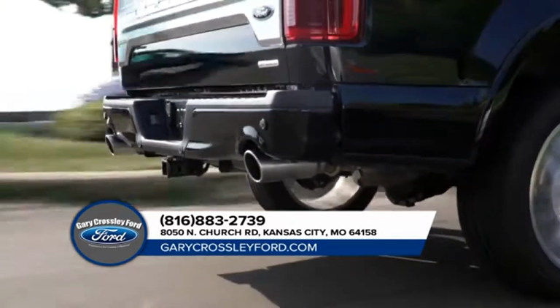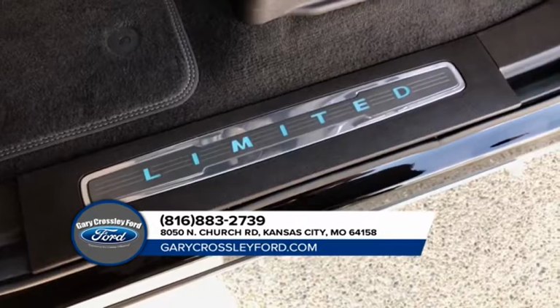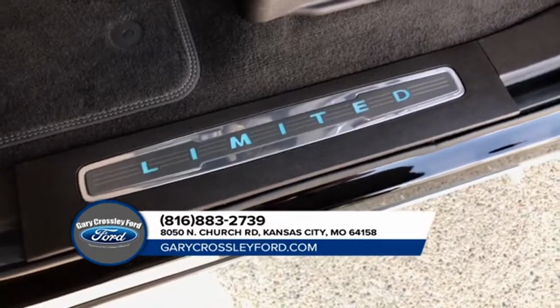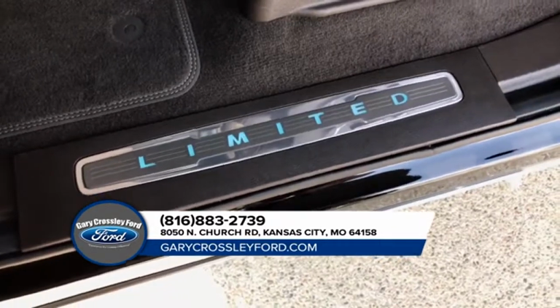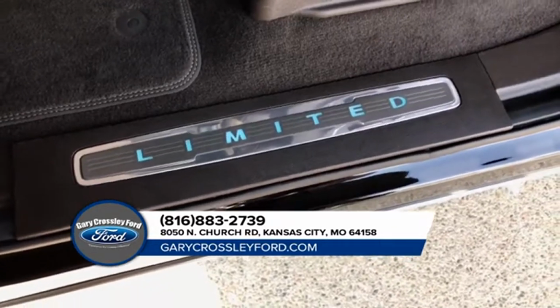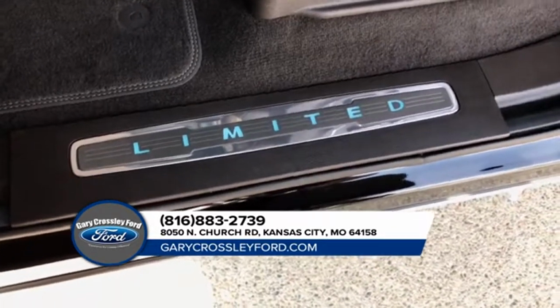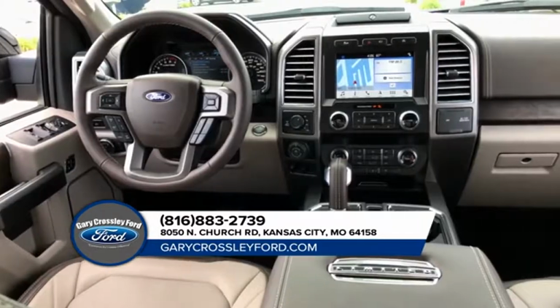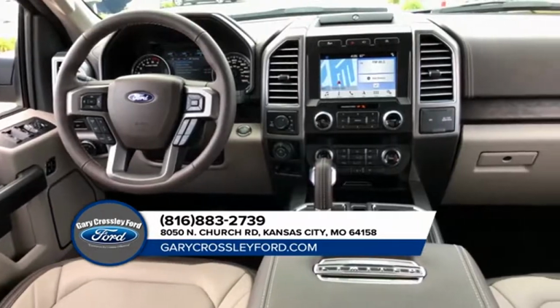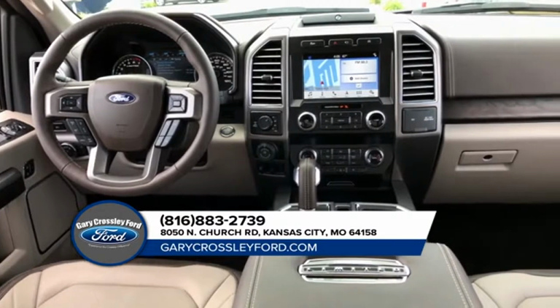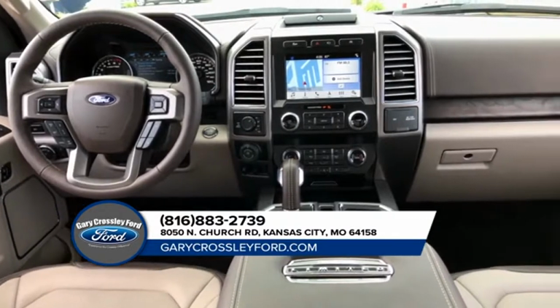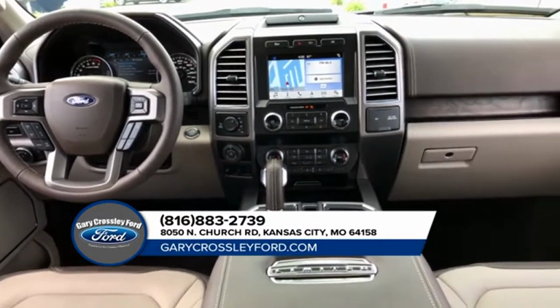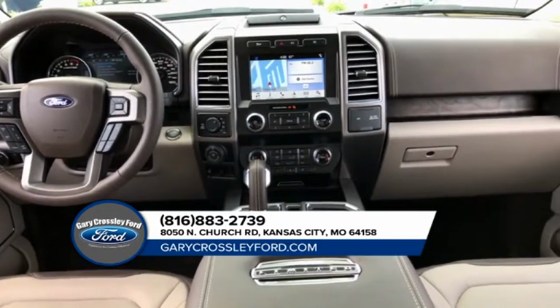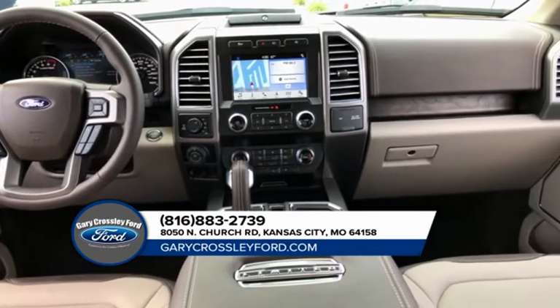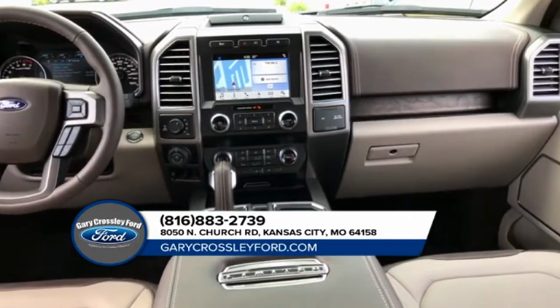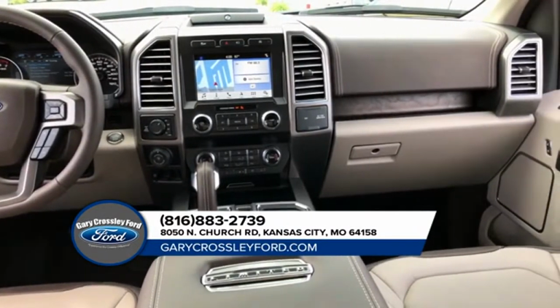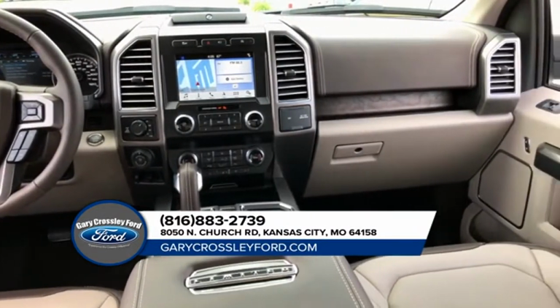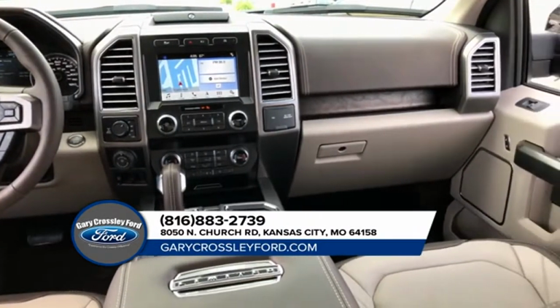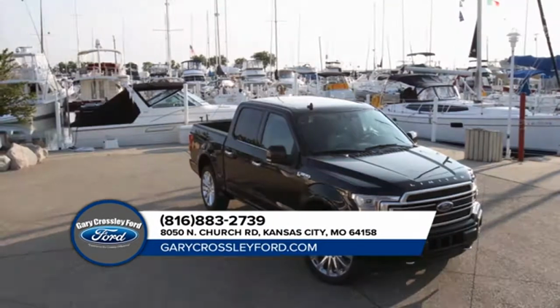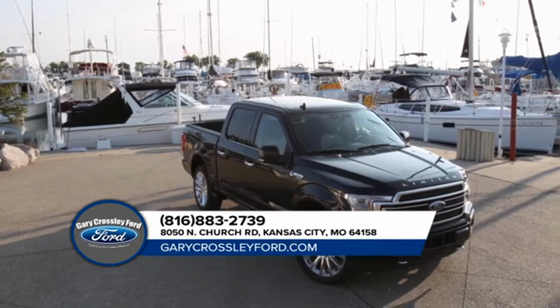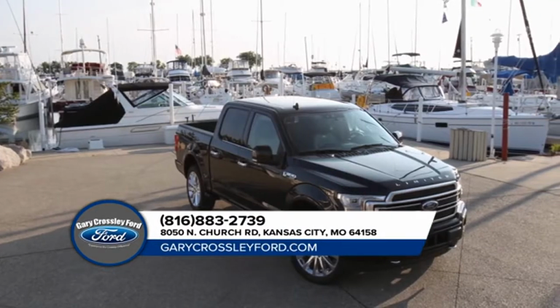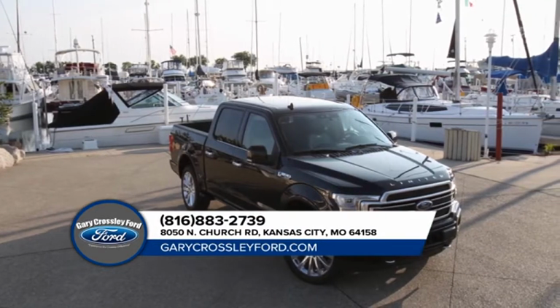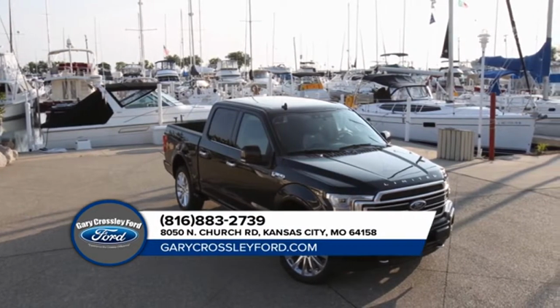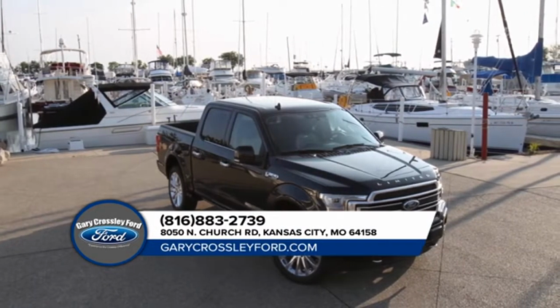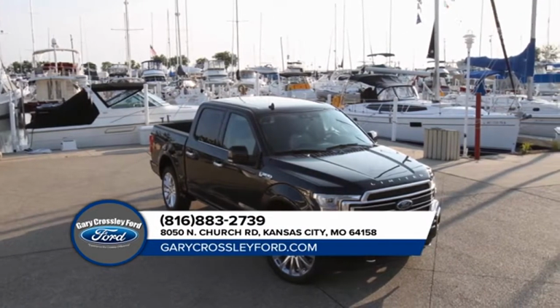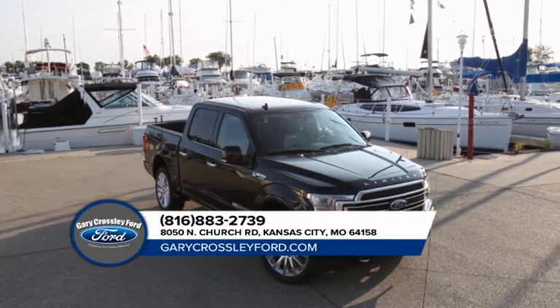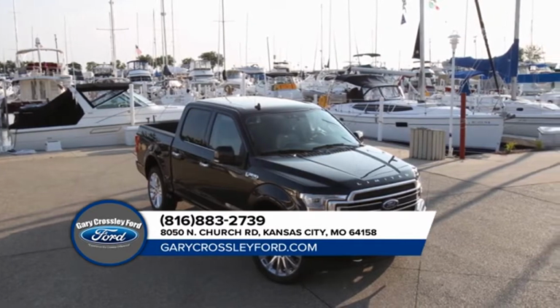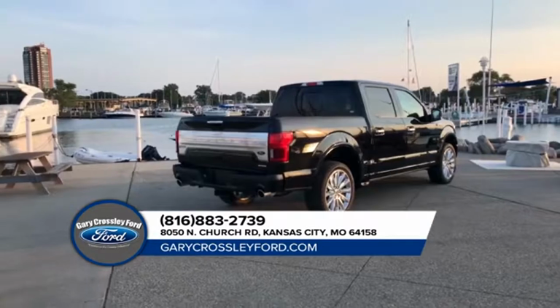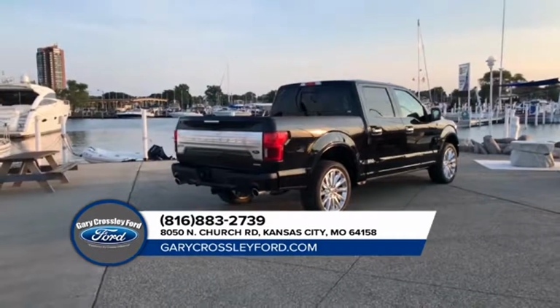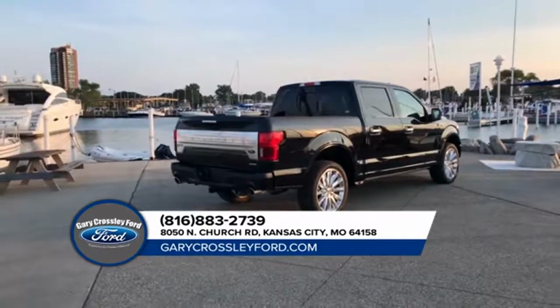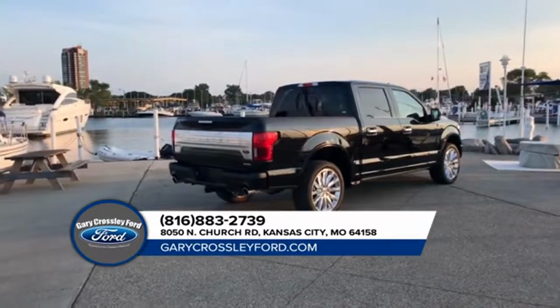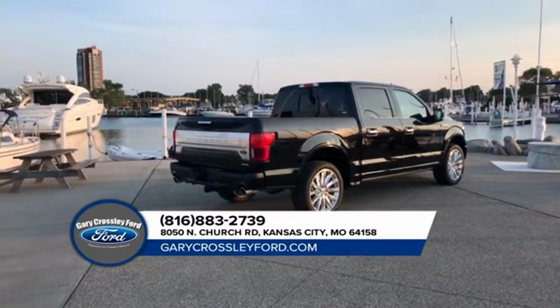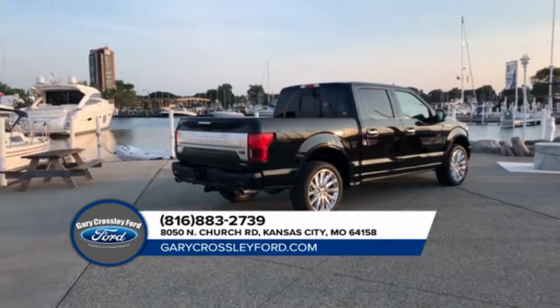You want best-in-class payload? You got it — up to 3,720 pounds. How about best-in-class towing? Try up to 13,200 pounds for size.